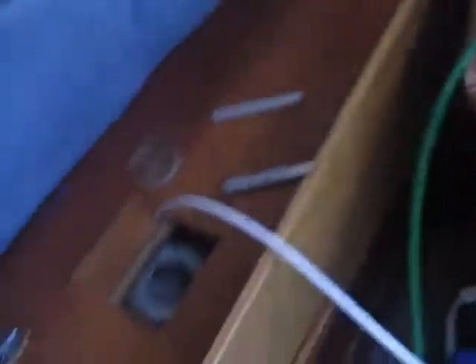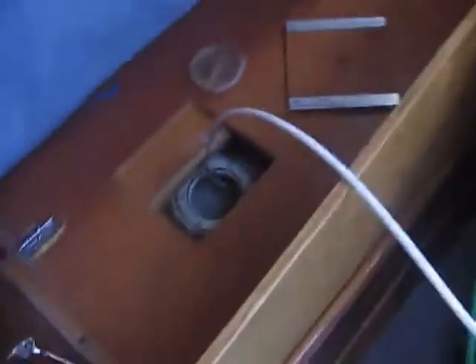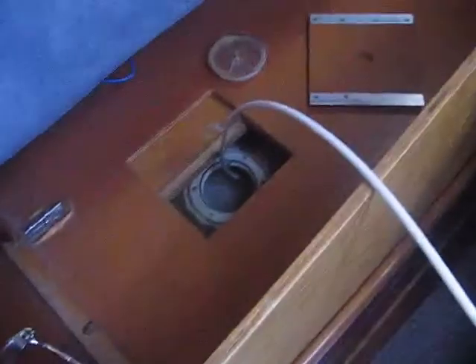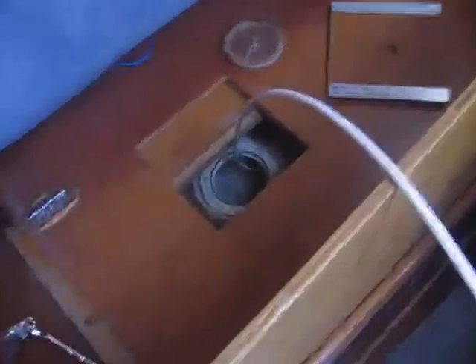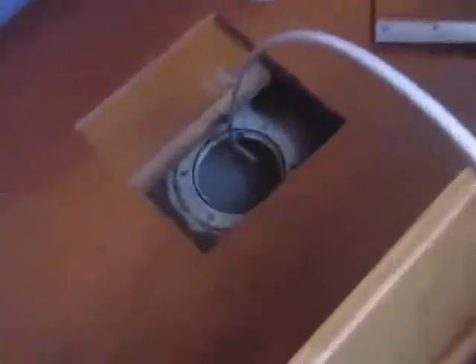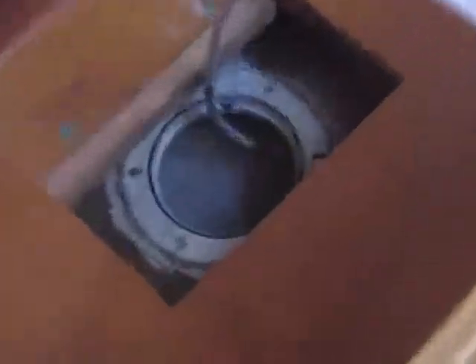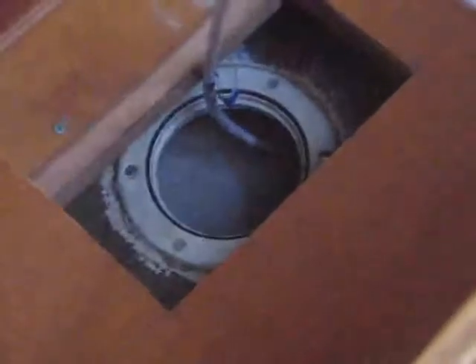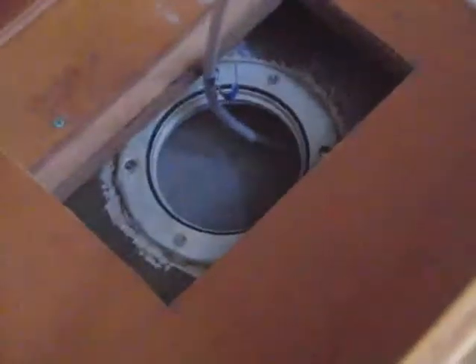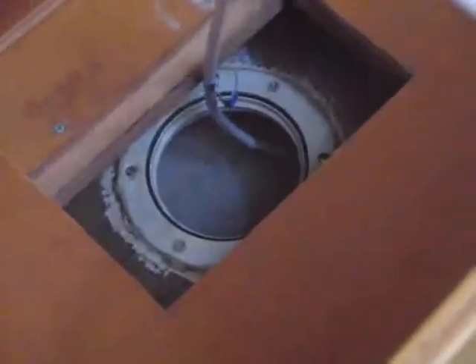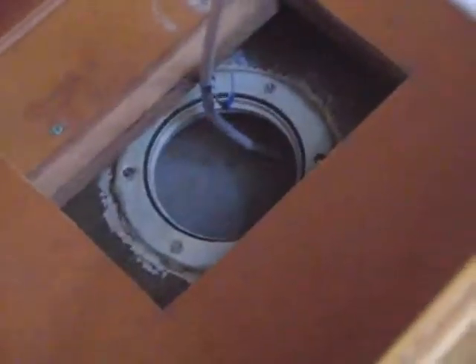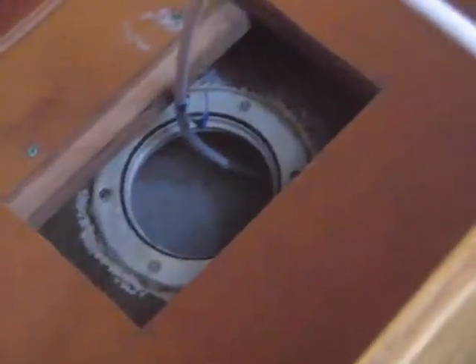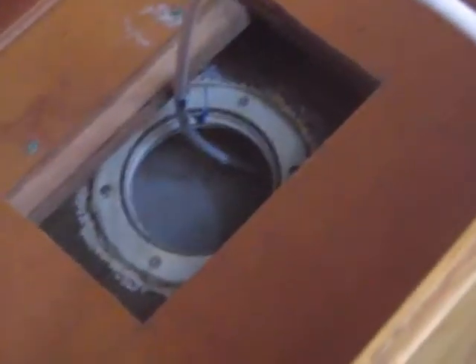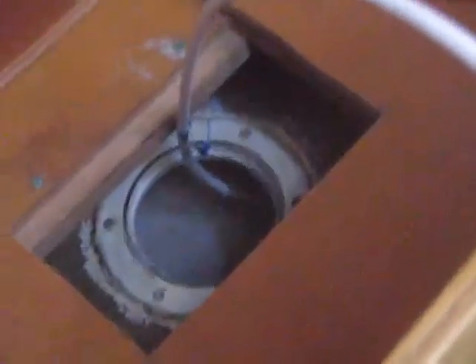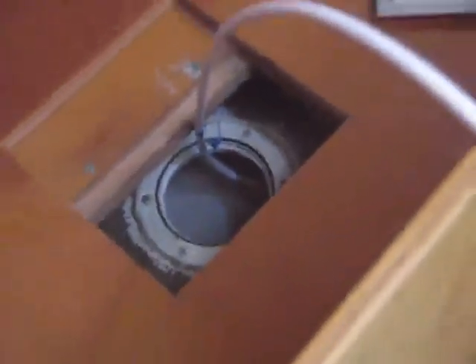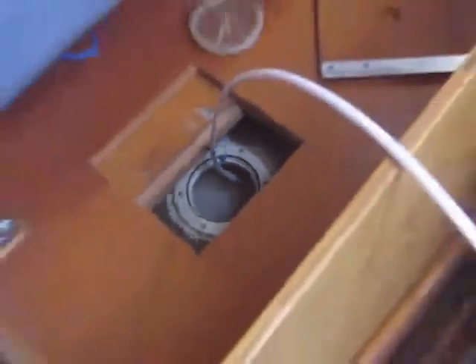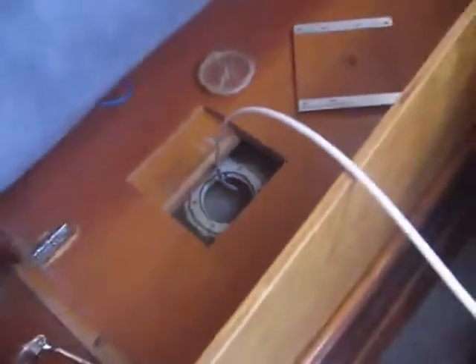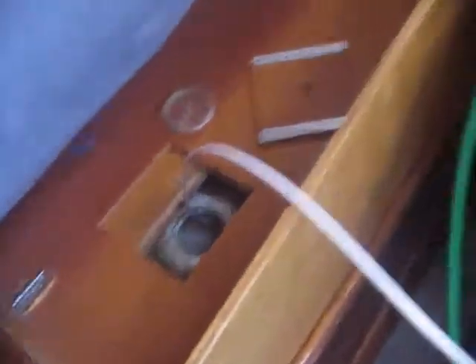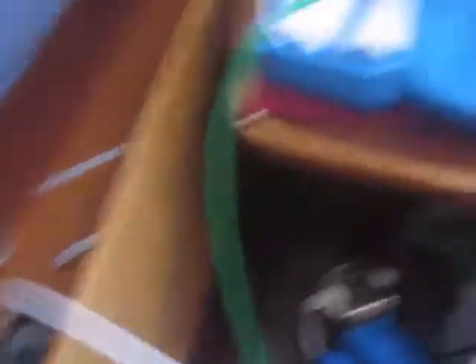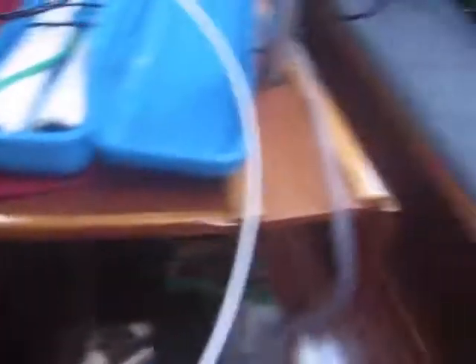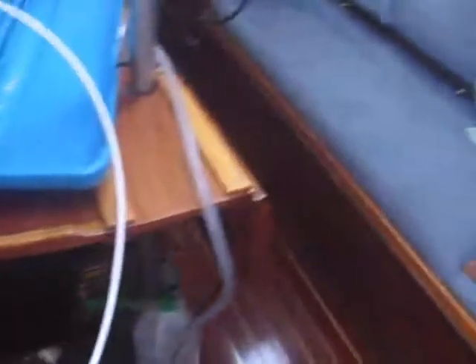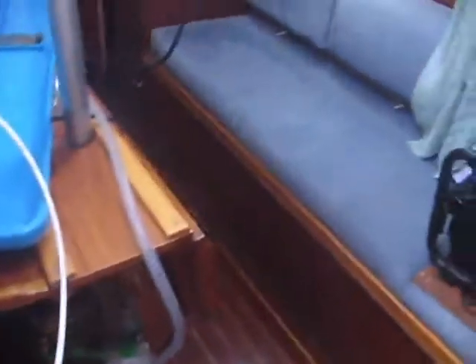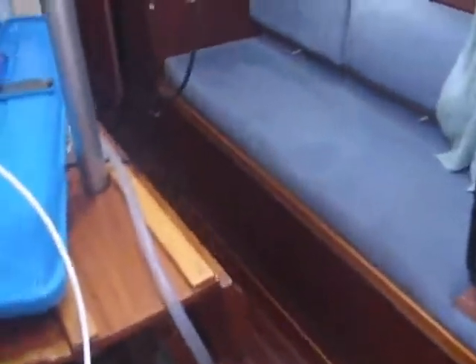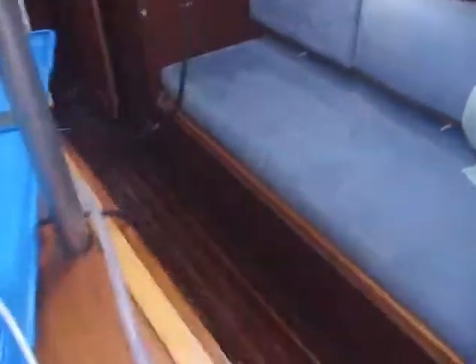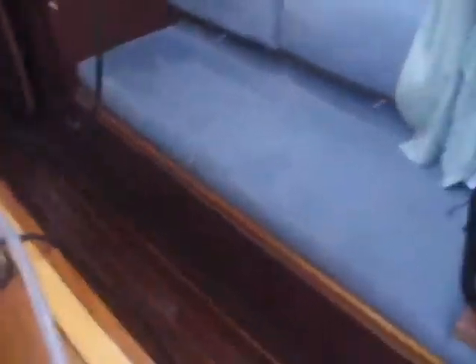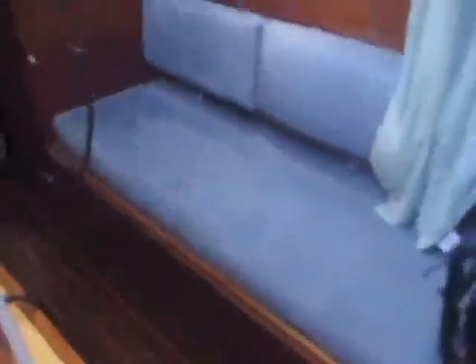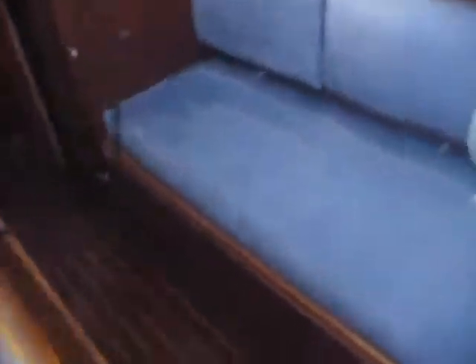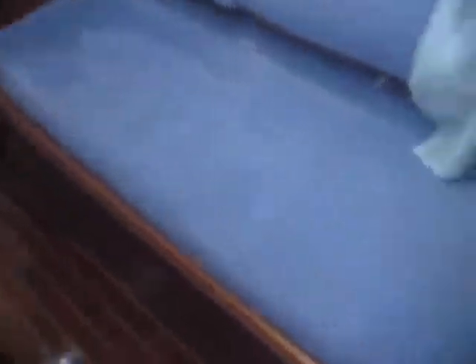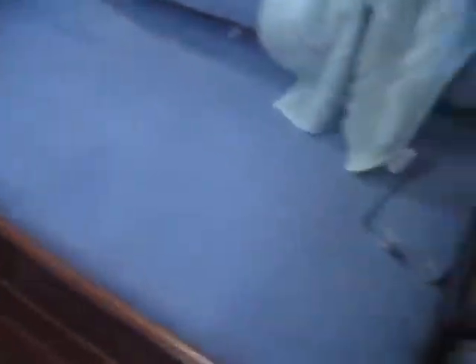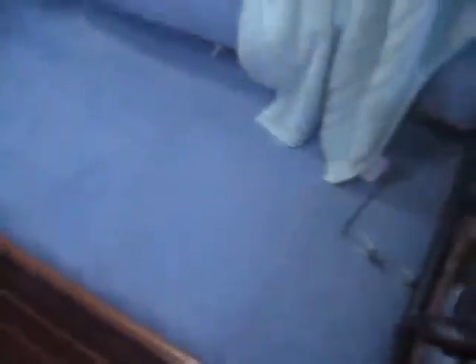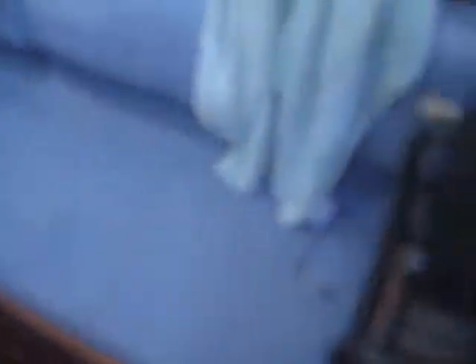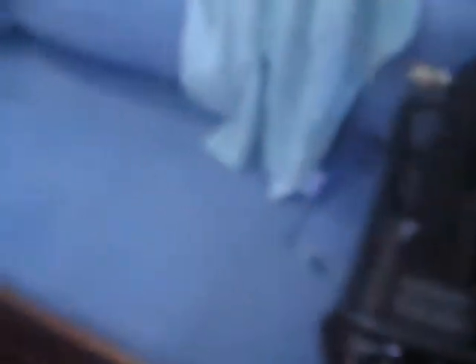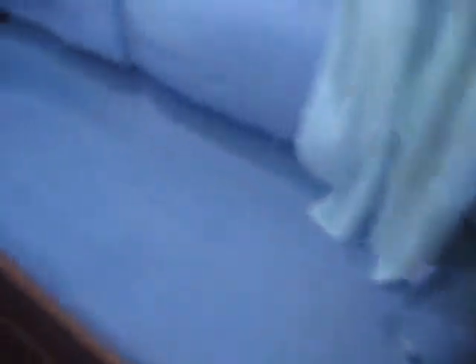This is one of our water tanks here — that's the port tank. We fill them there, and then we take the top off on the starboard side over here; it has another opening.